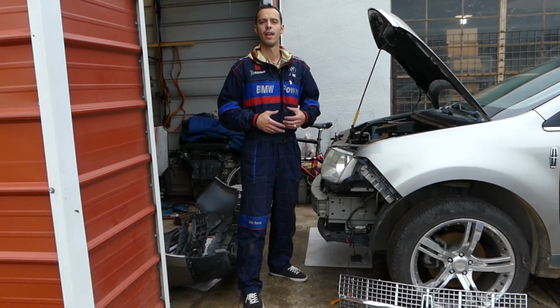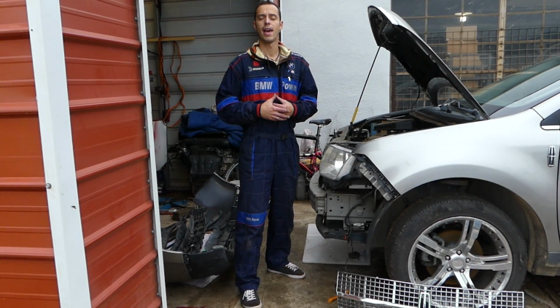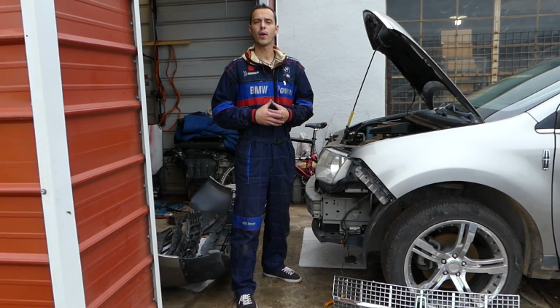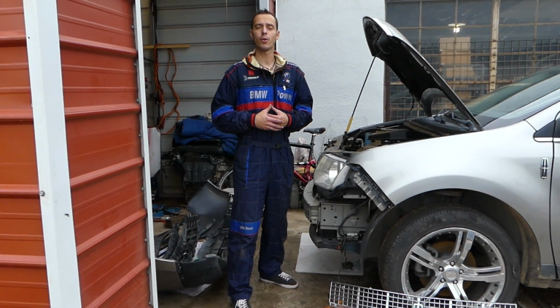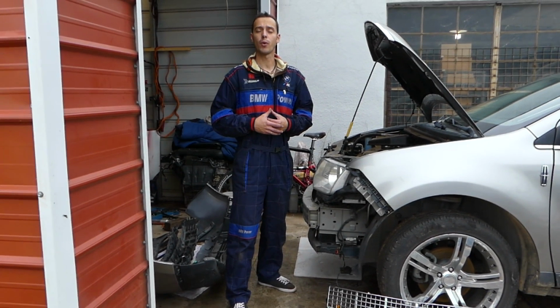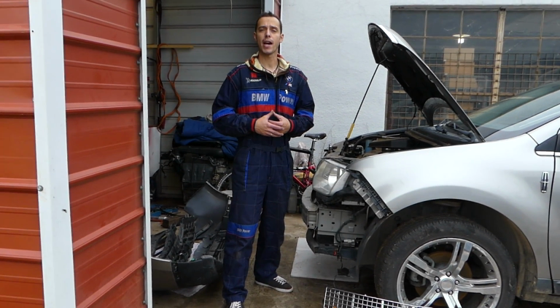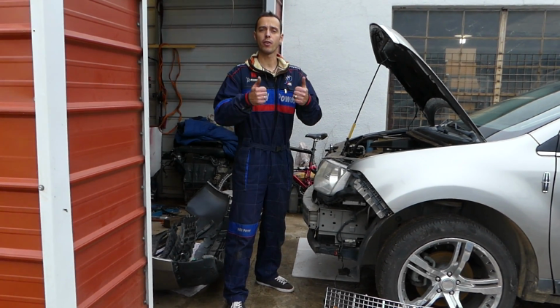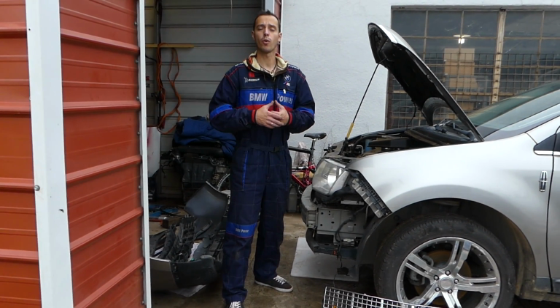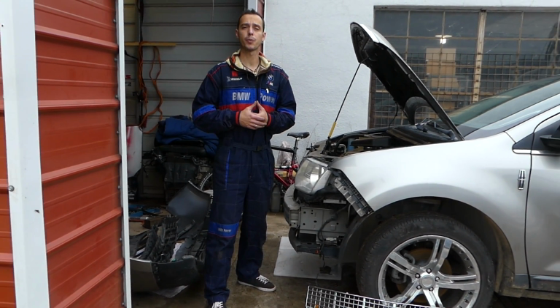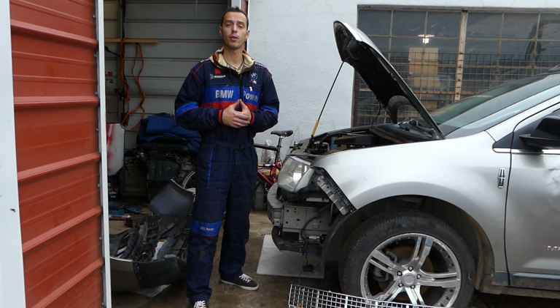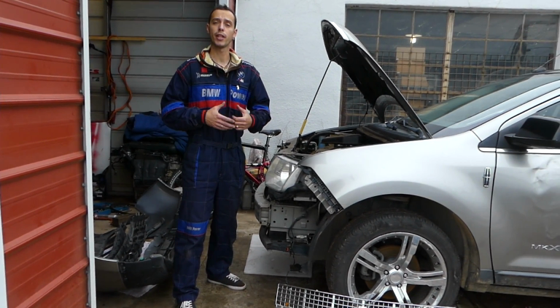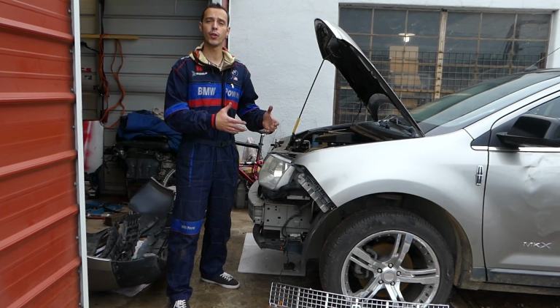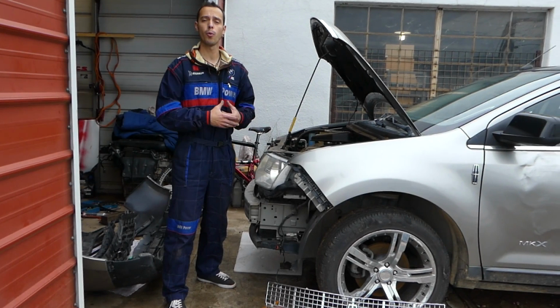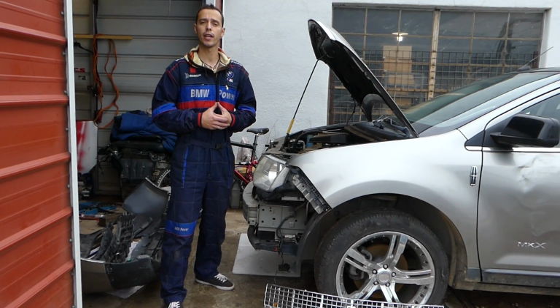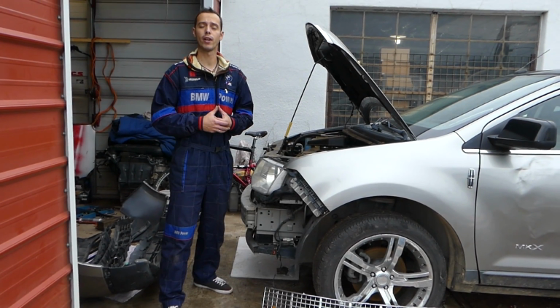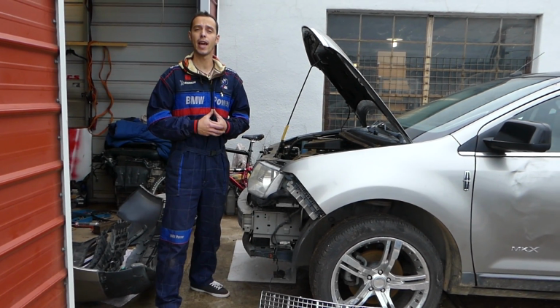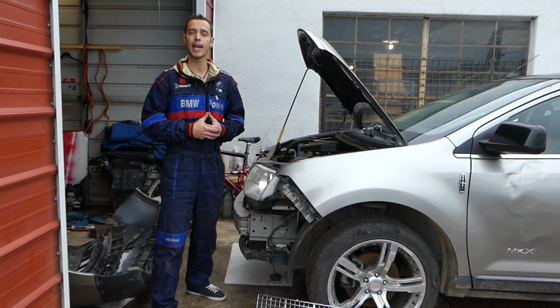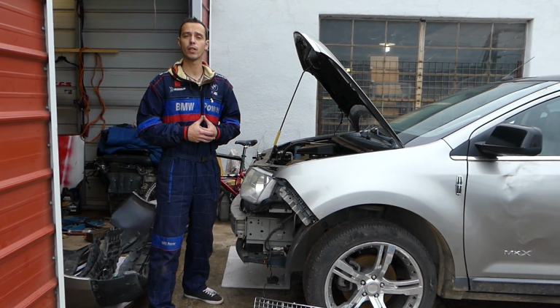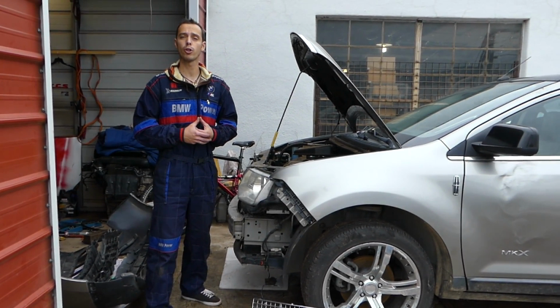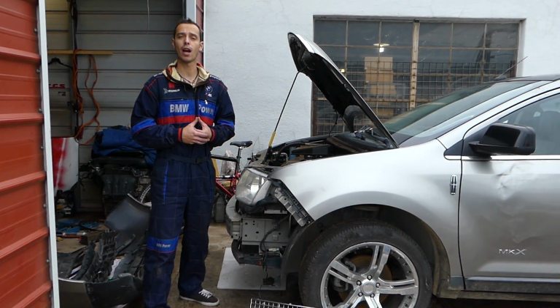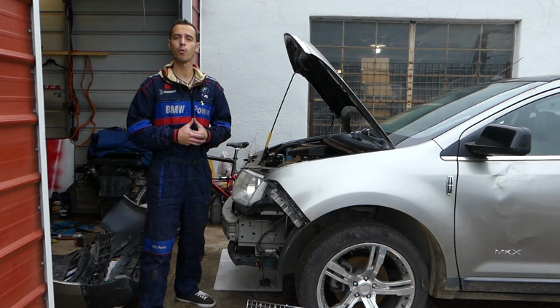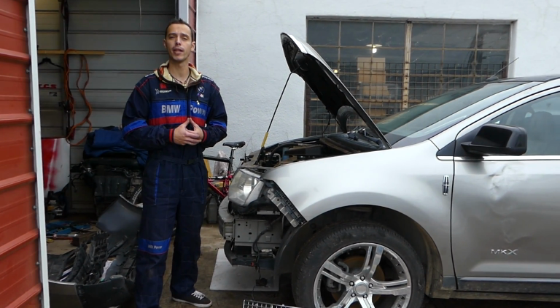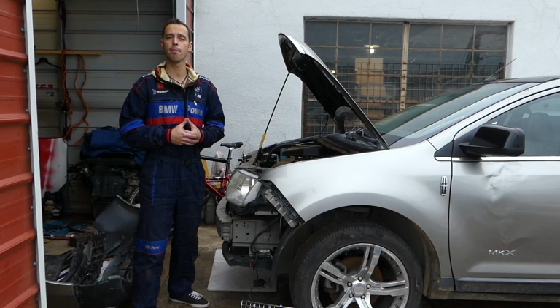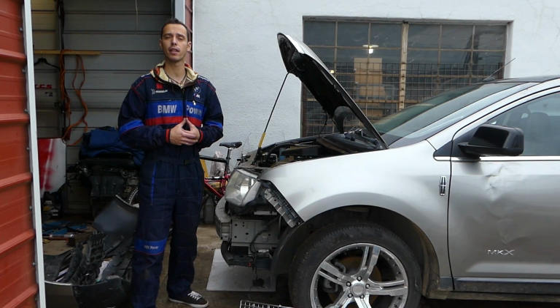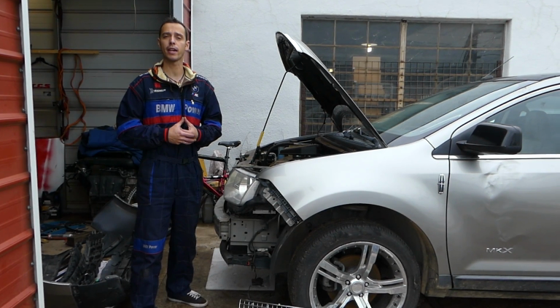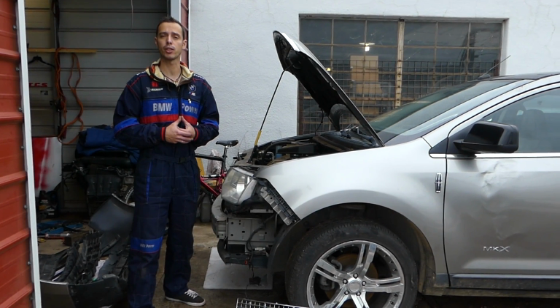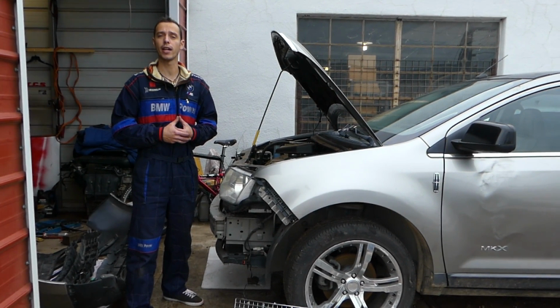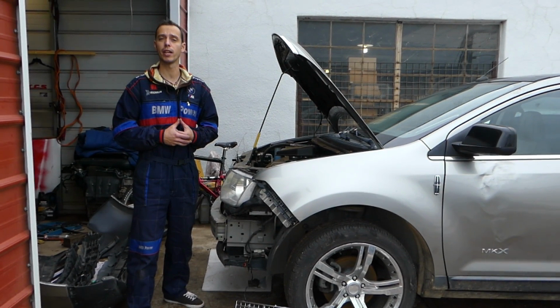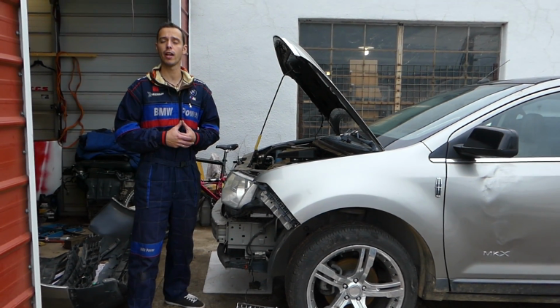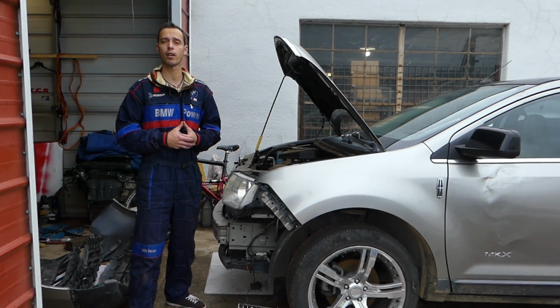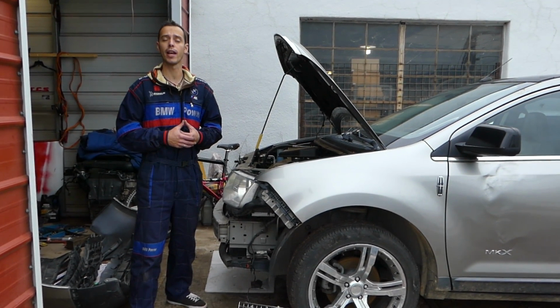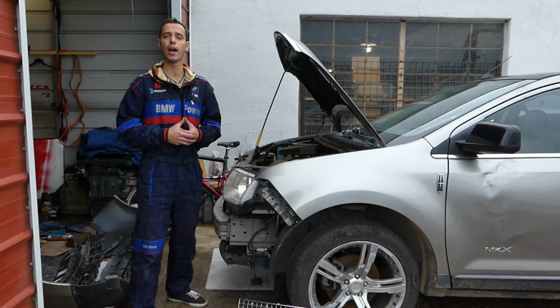Hey guys, welcome back to Electrical Car Repair Life. Thank you guys for watching and subscribing to the channel. In today's video, we'll be working on a Lincoln MKX and showing you how to remove and replace the ambient air temperature sensor. If you guys have an engine light on and a code related to ambient air temperature, stay with us.